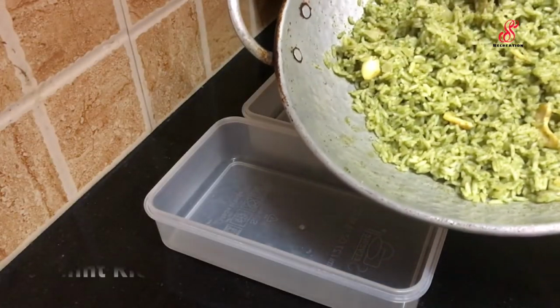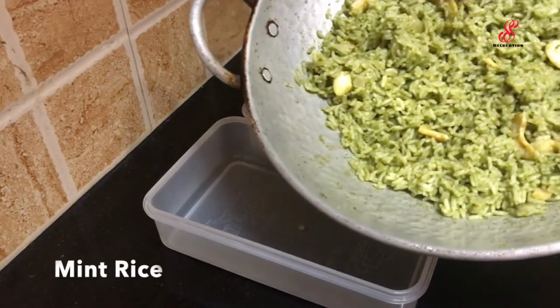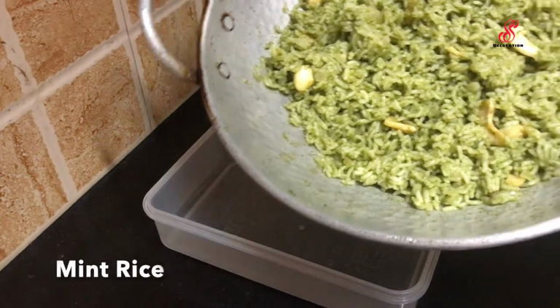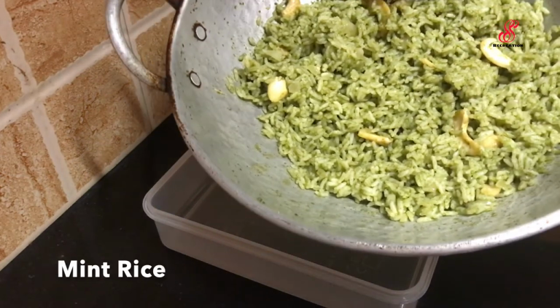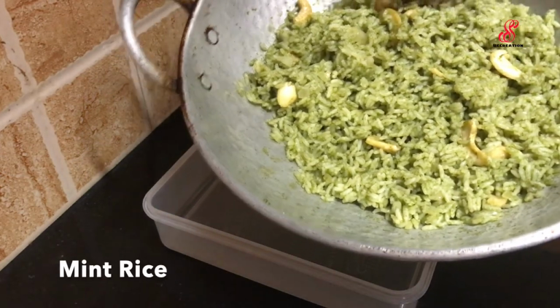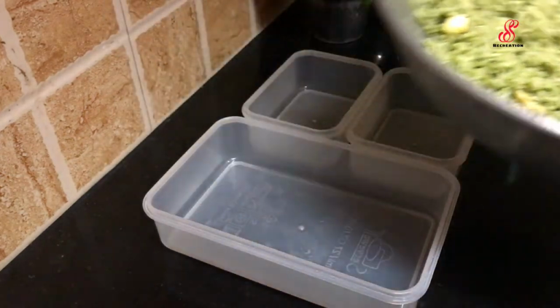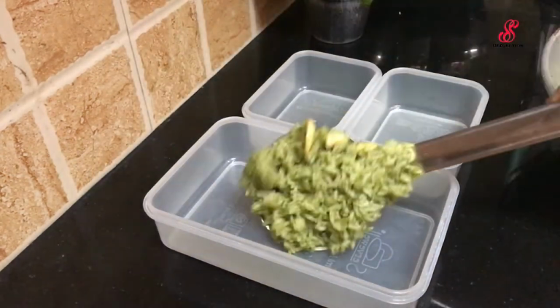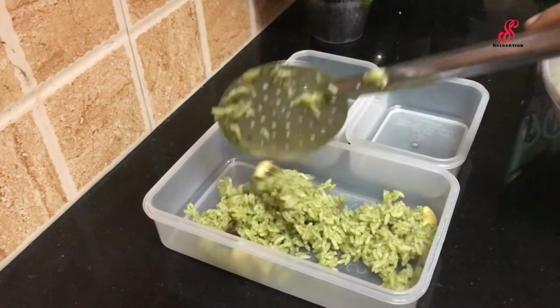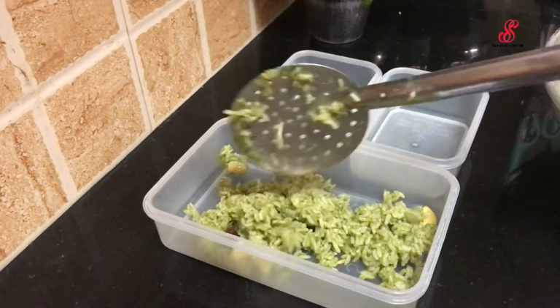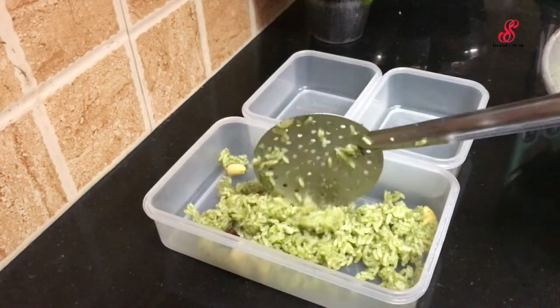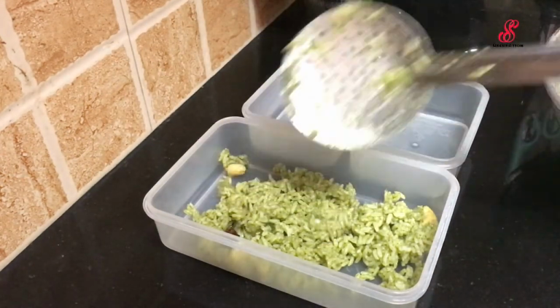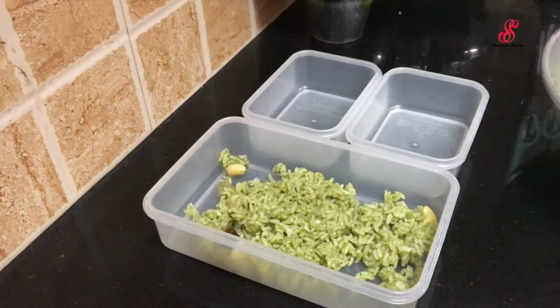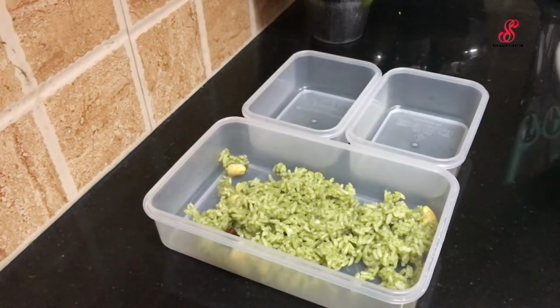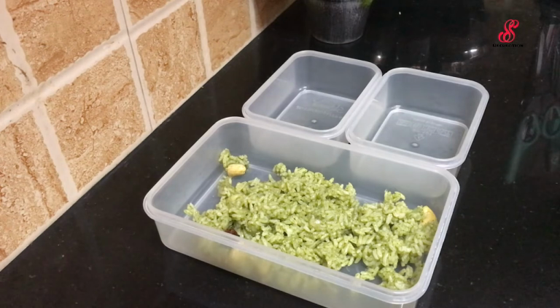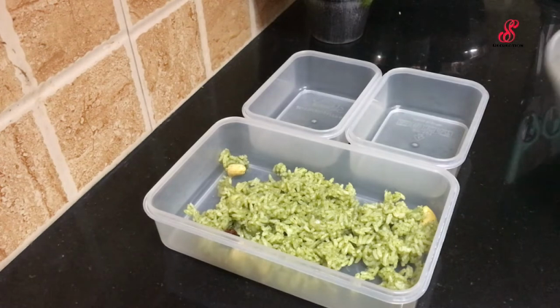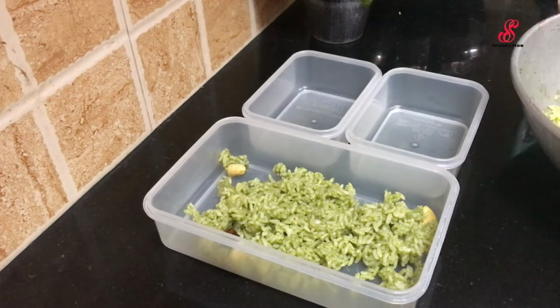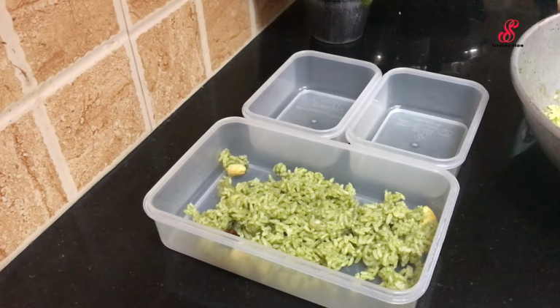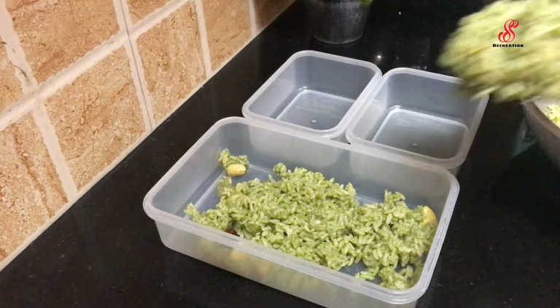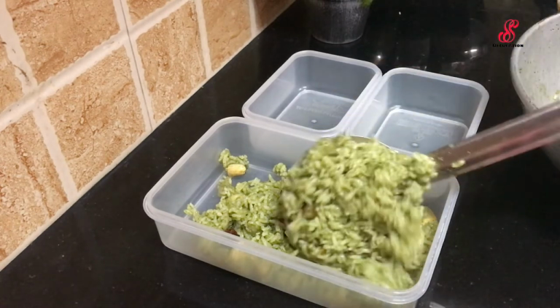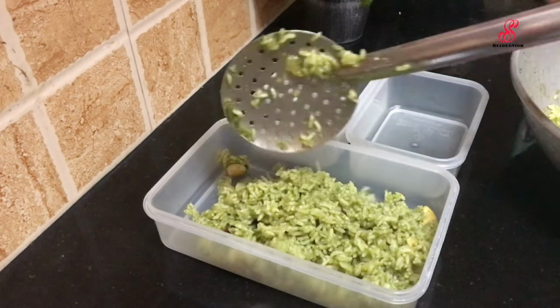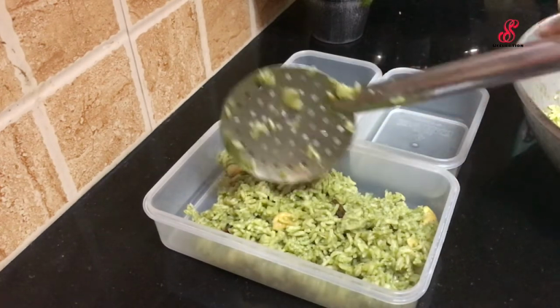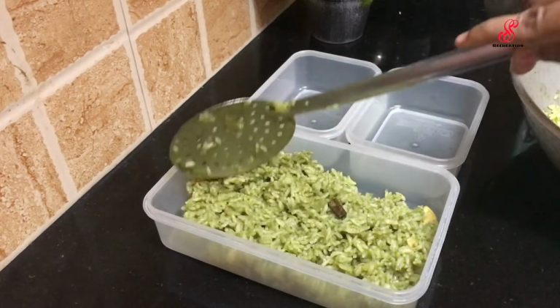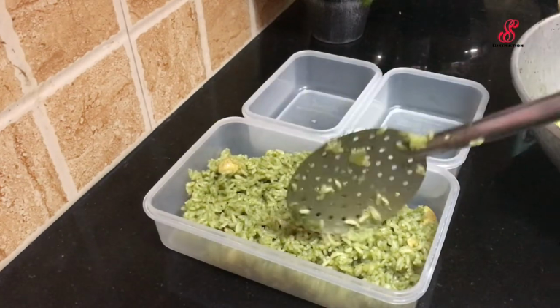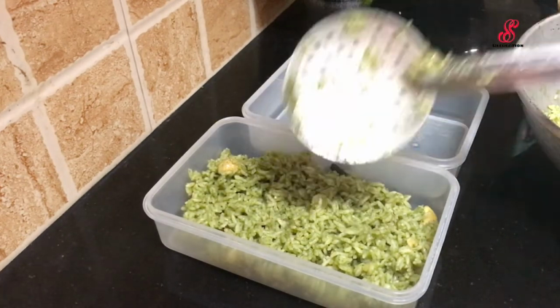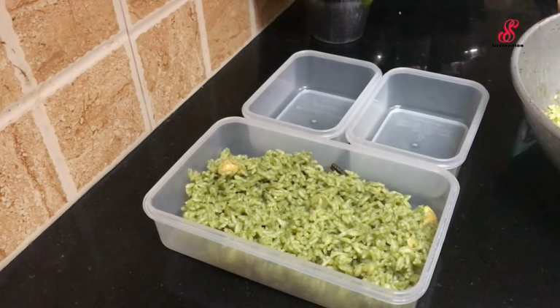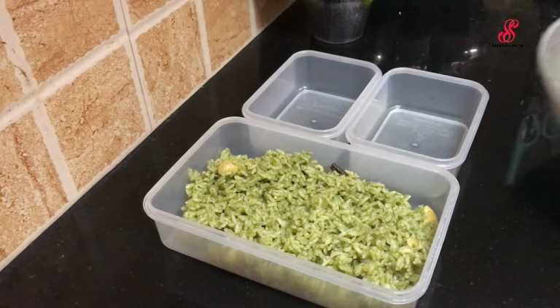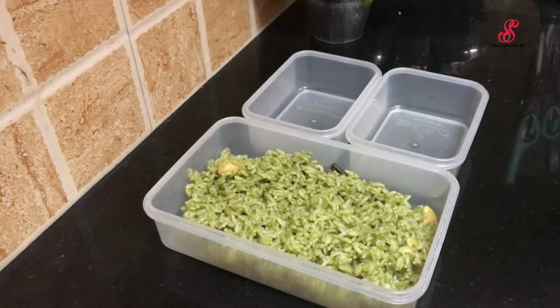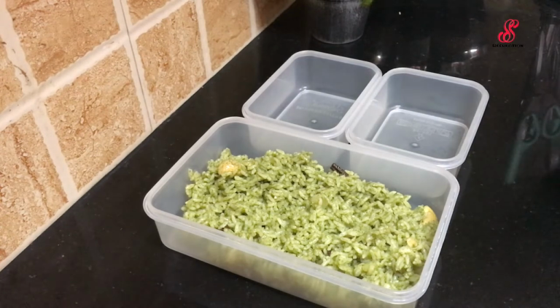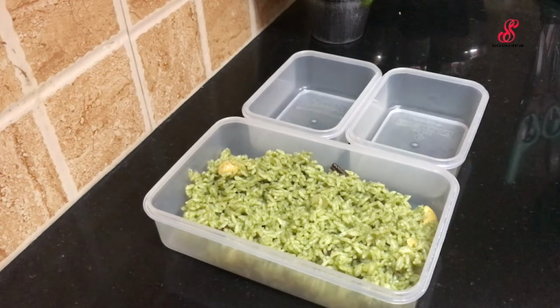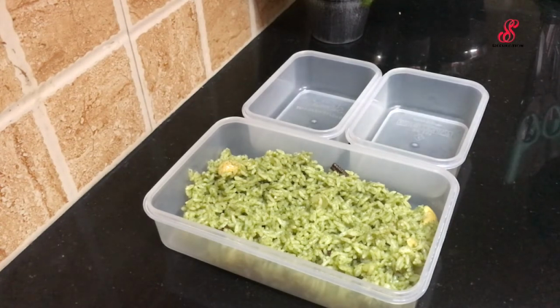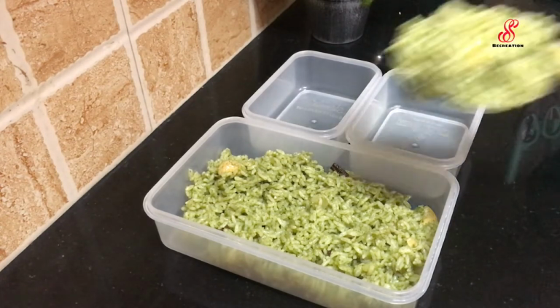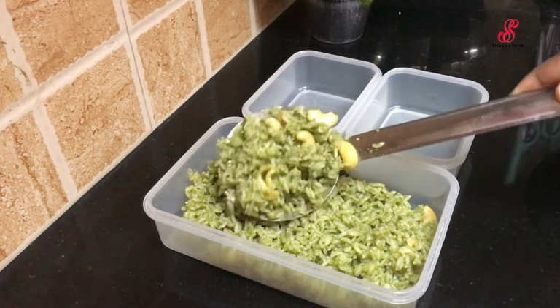Today, I am going to share what I am going to eat in my lunch box. Today, I am going to eat poutine rice. This recipe is made in my video. I have already uploaded this recipe in my channel. I am going to share this in the description box.